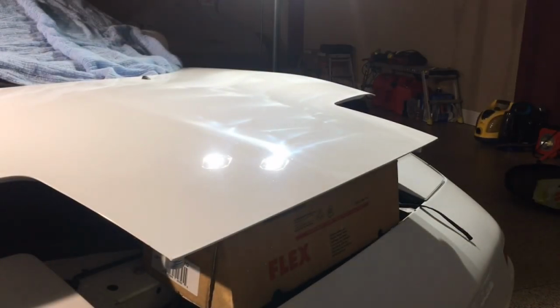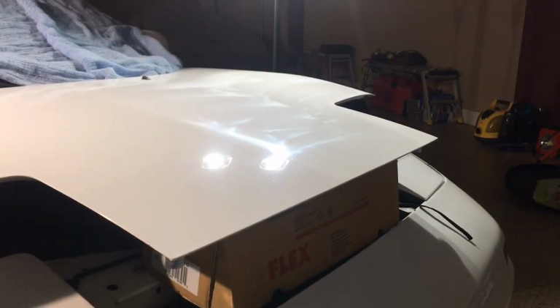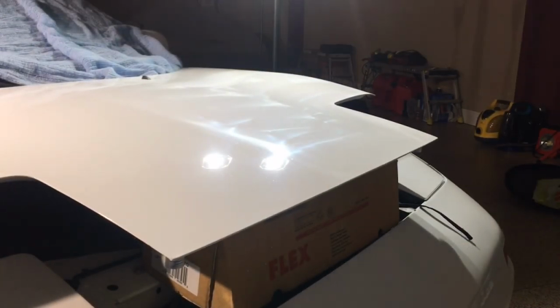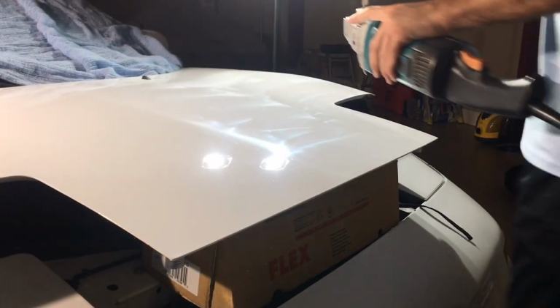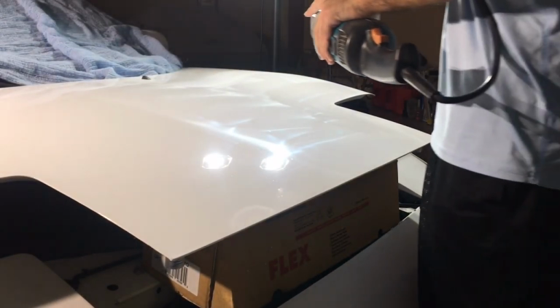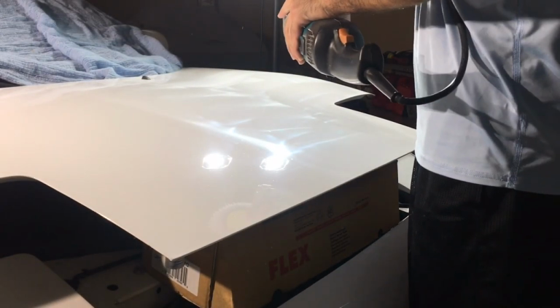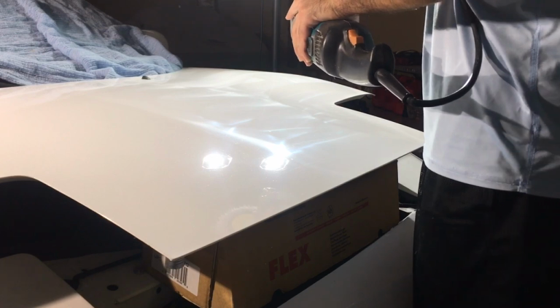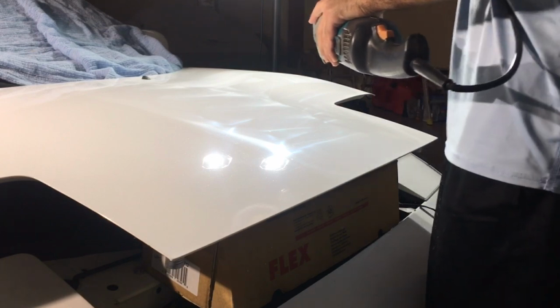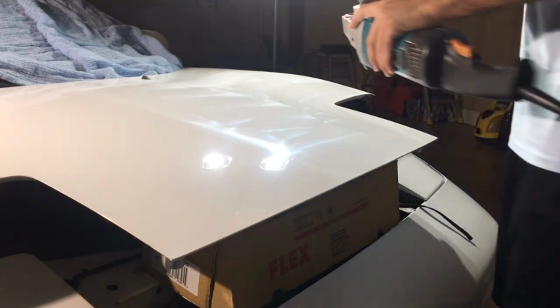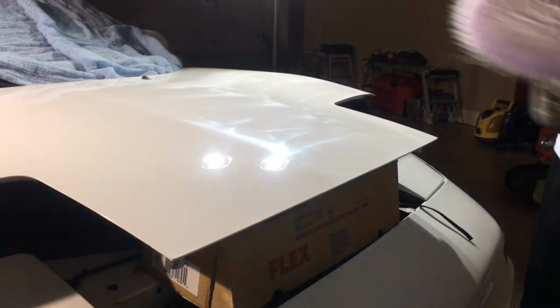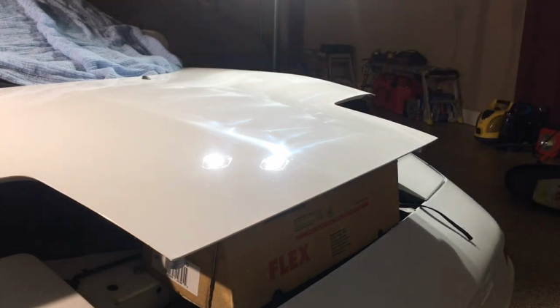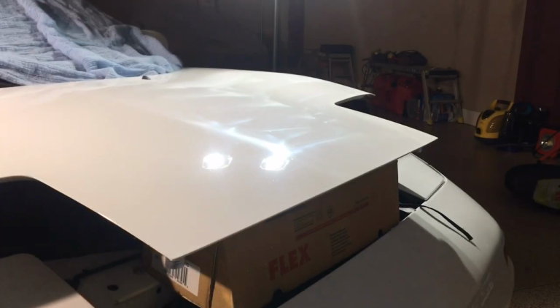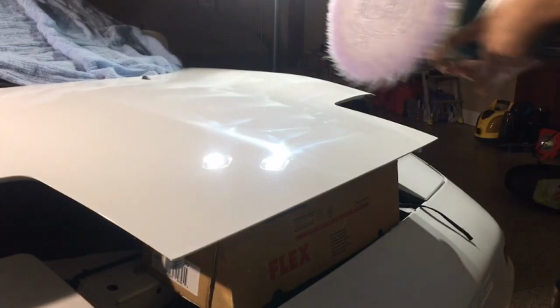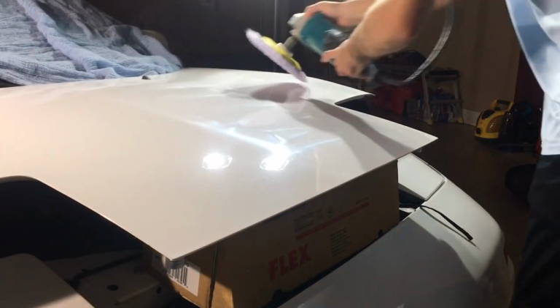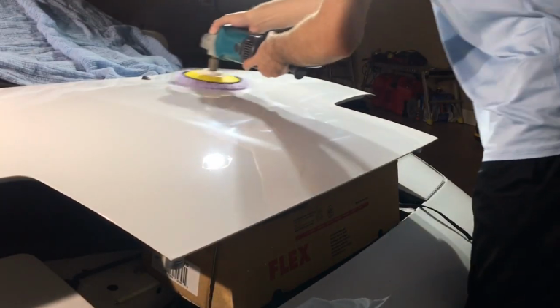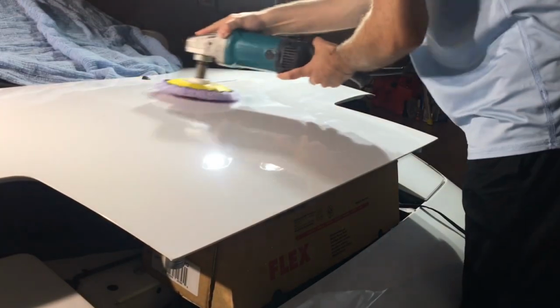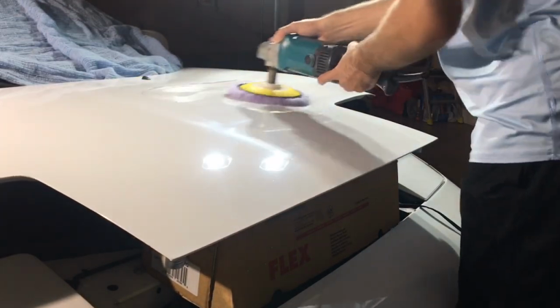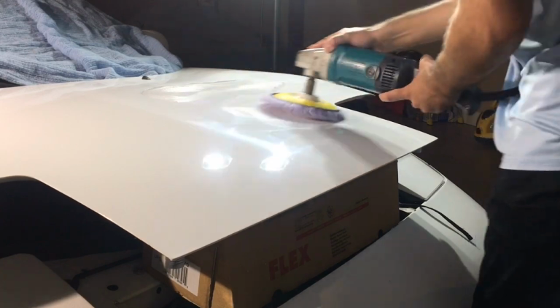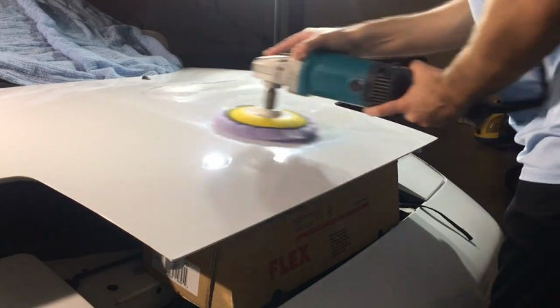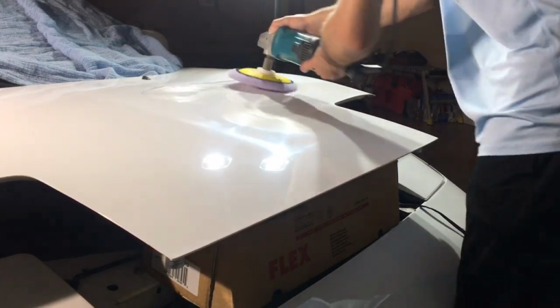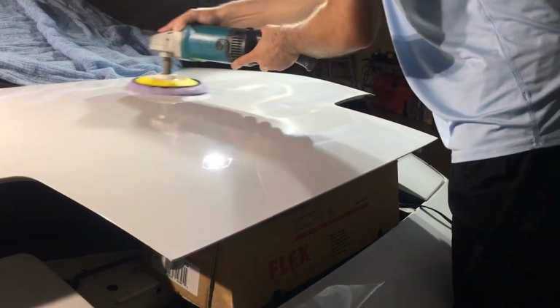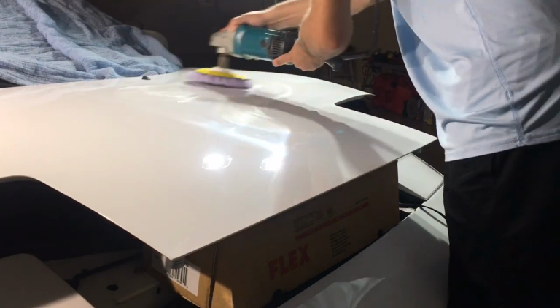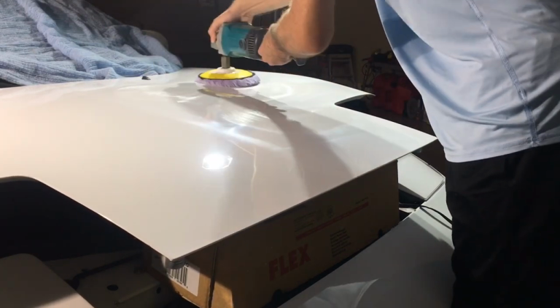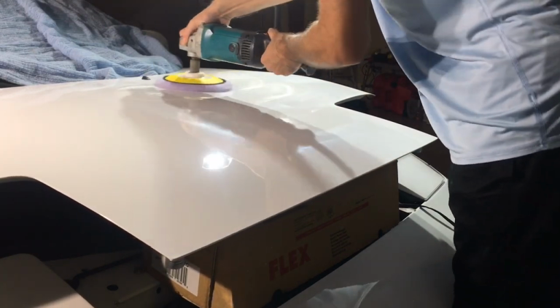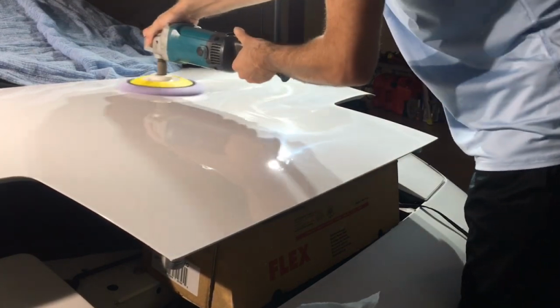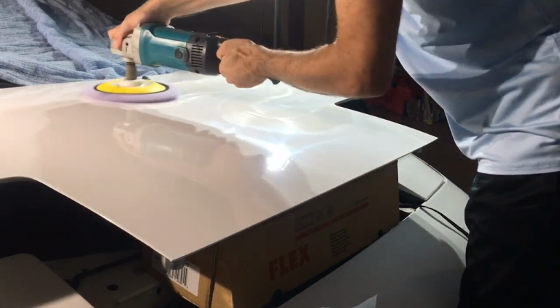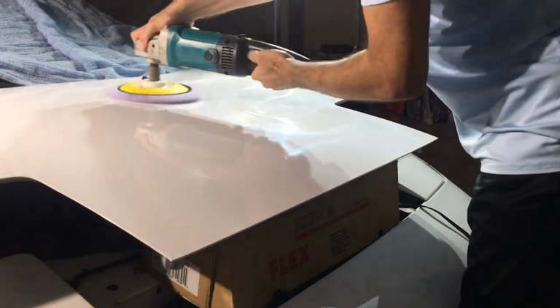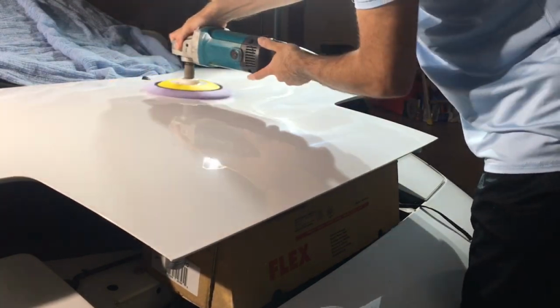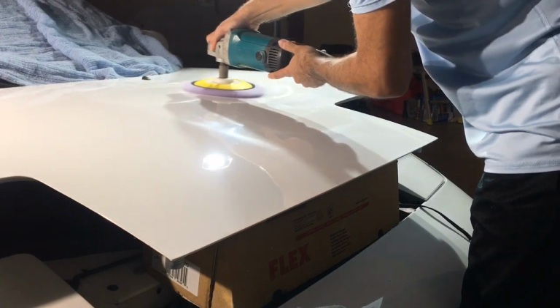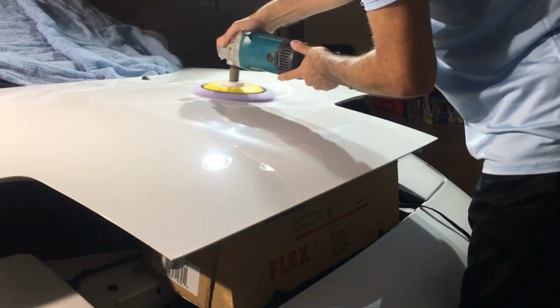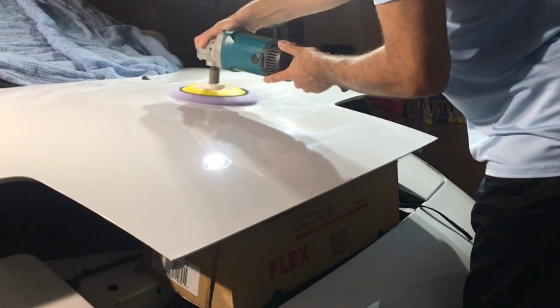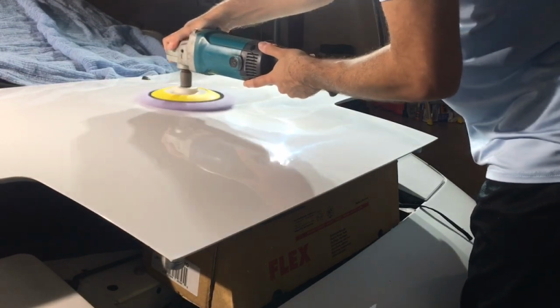Our first machine of choice for this side of the hood is going to be the Makita Rotary. We are still going to be practicing the mow-down technique, and our pad of choice is the Lake Country Purple FOMO pad. We're running at speed 3 at 1500 RPMs.